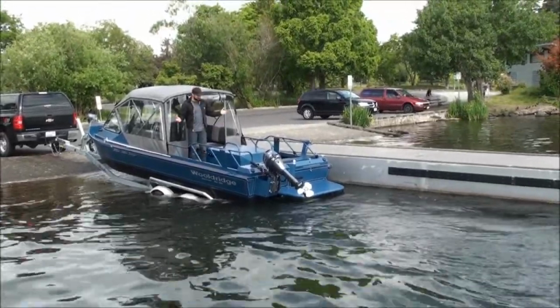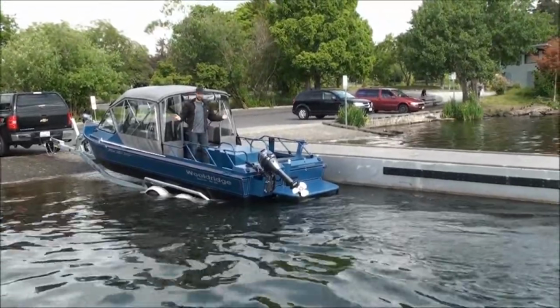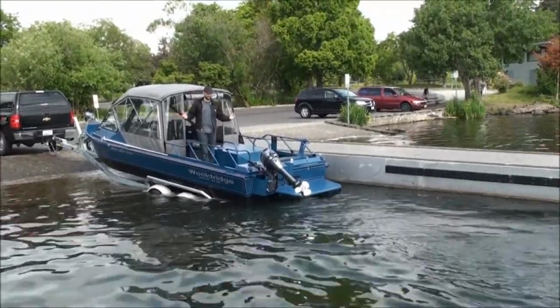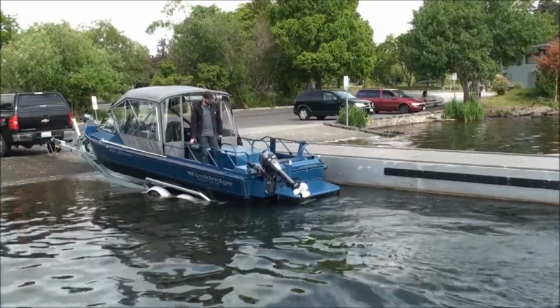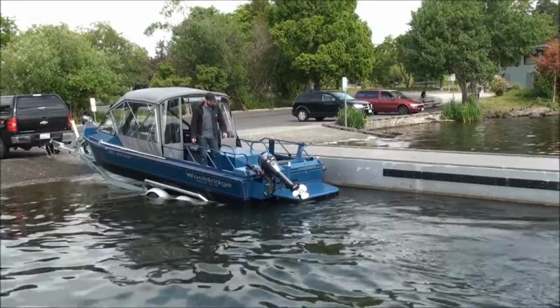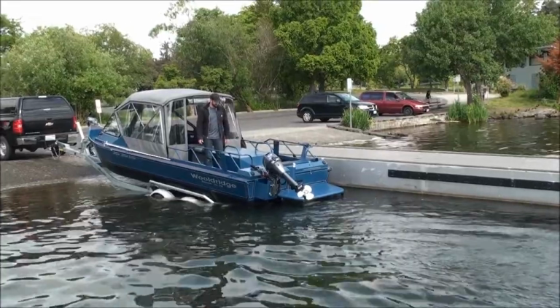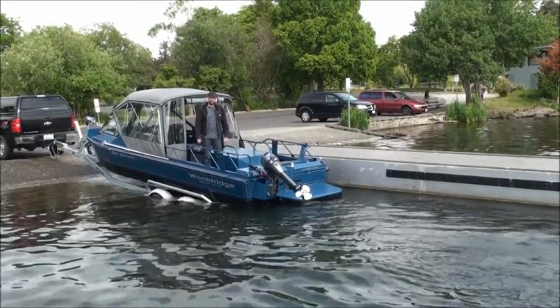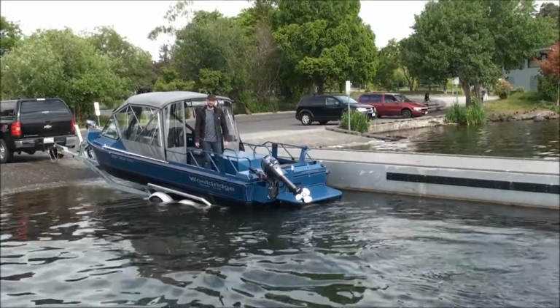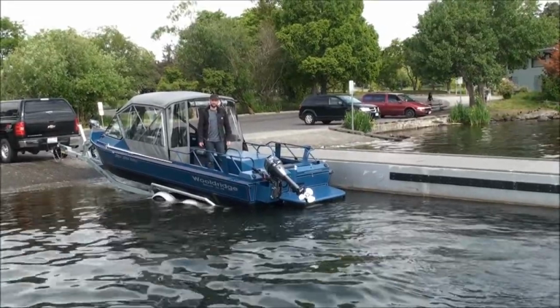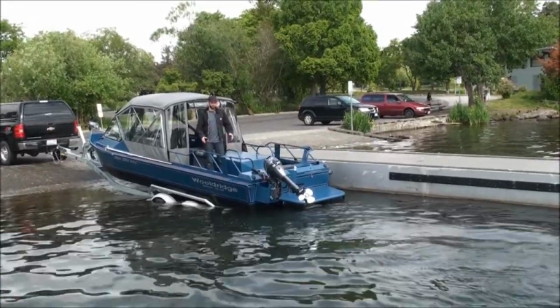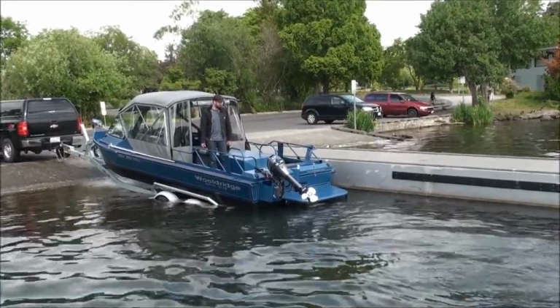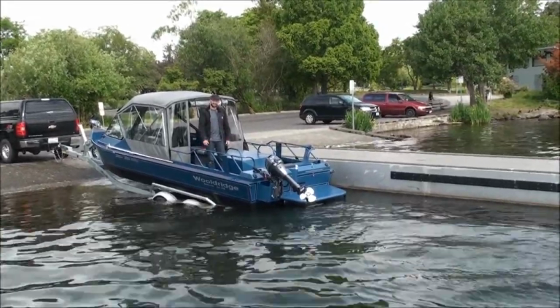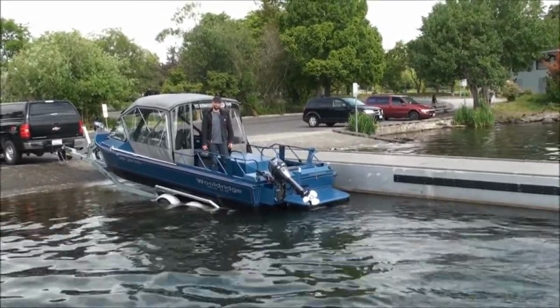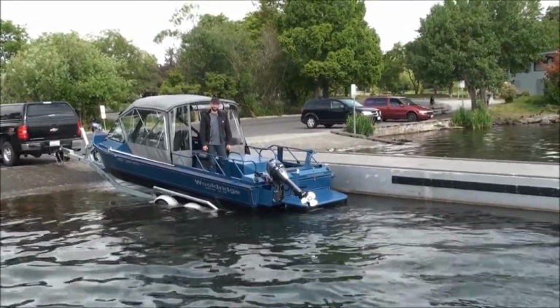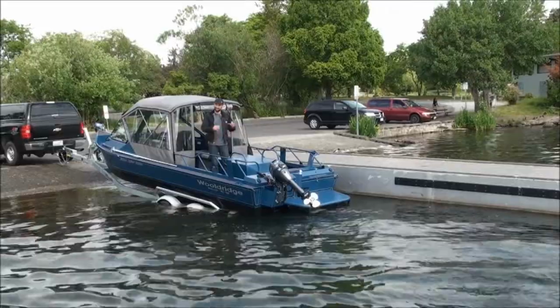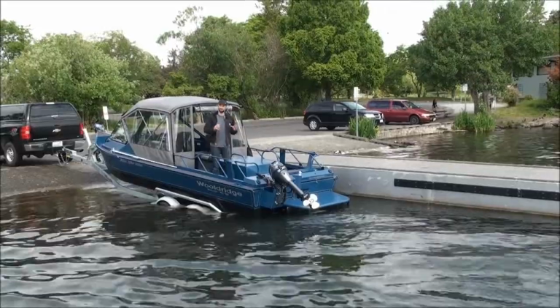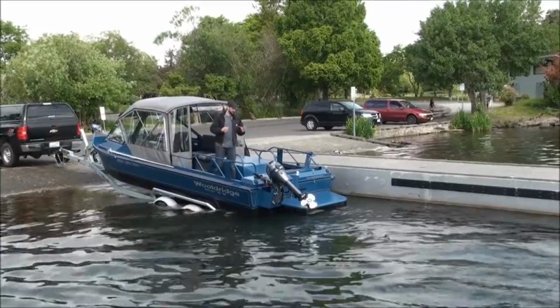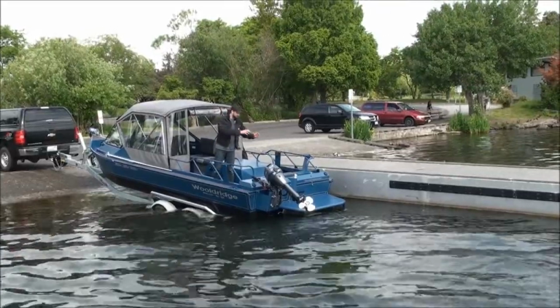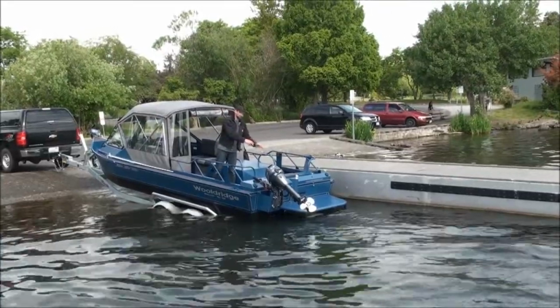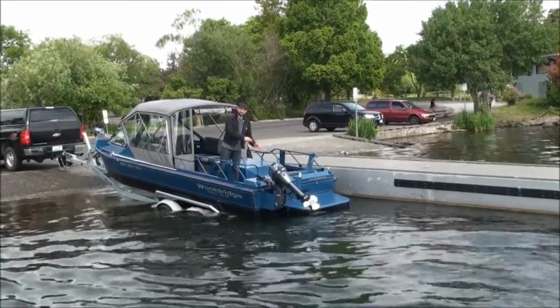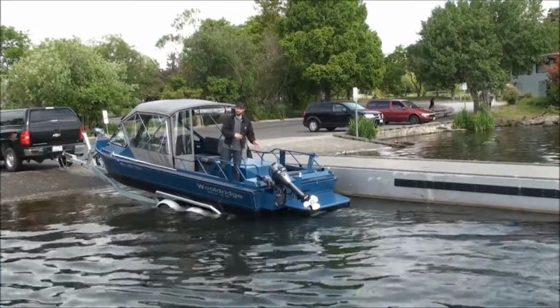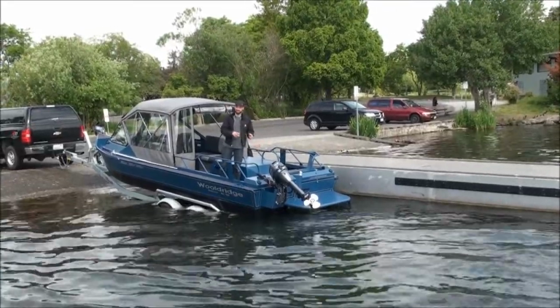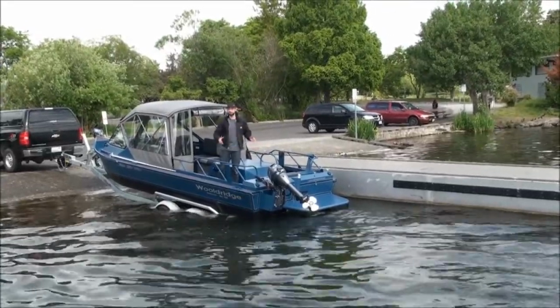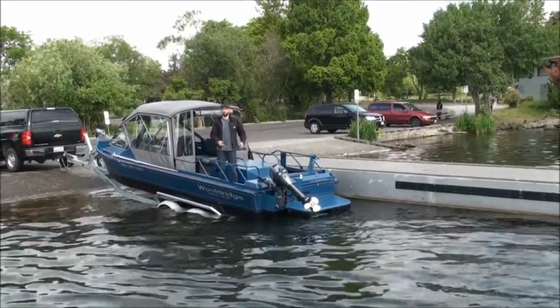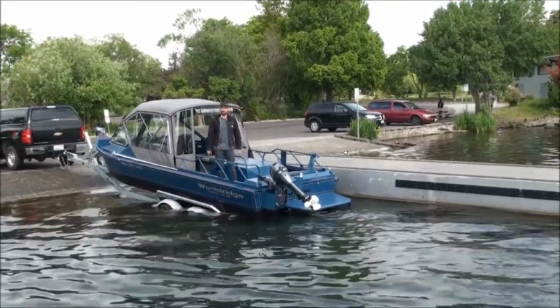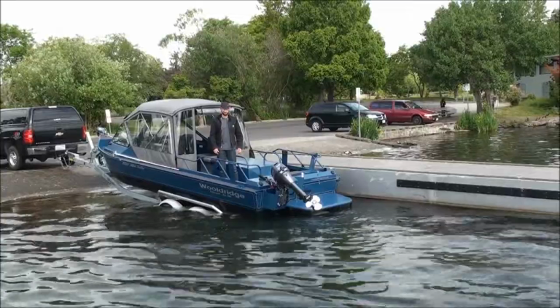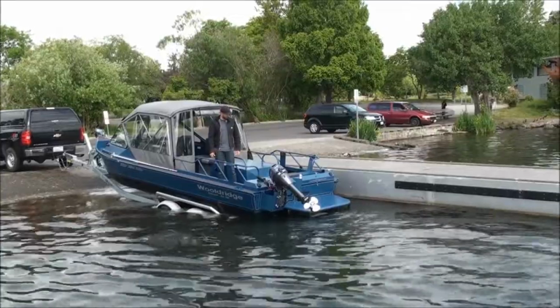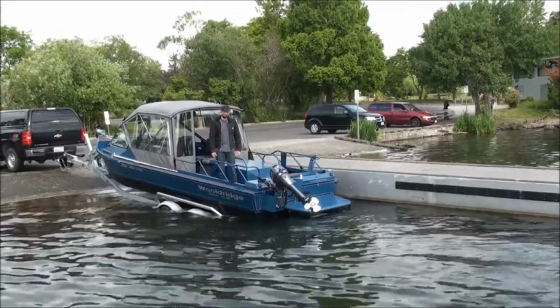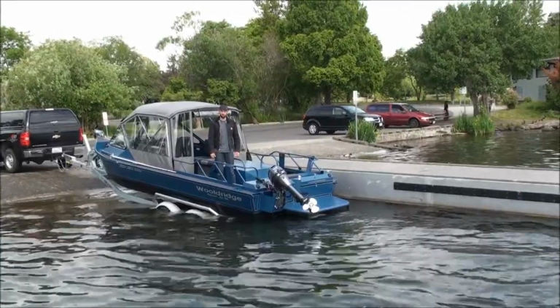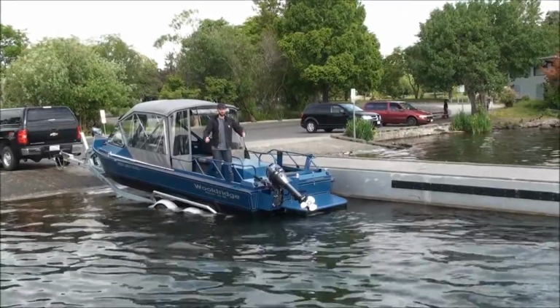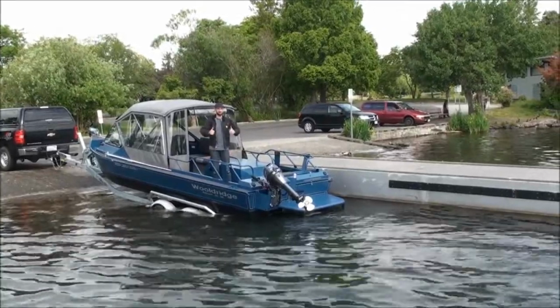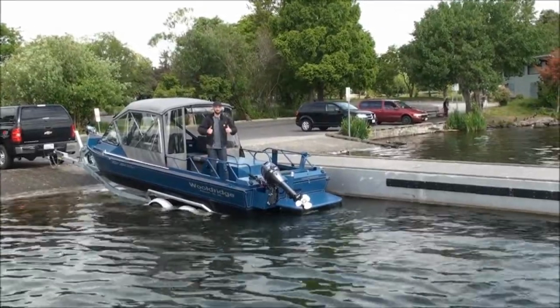She ran great, as you can see, and very easy to control at slow speed and high speed. That comes with the Hamilton jet and the way it's designed, and also the shape of our bottom. Very cool boat — two thumbs up from me.